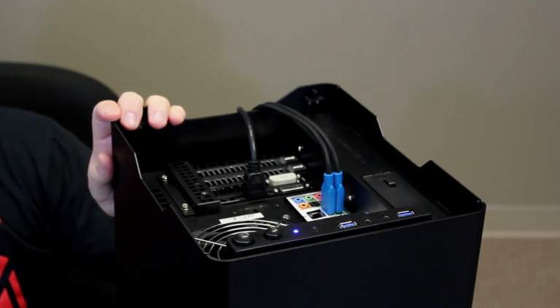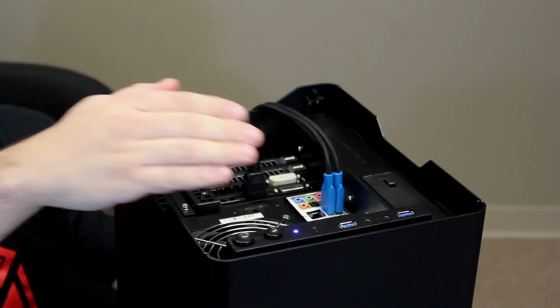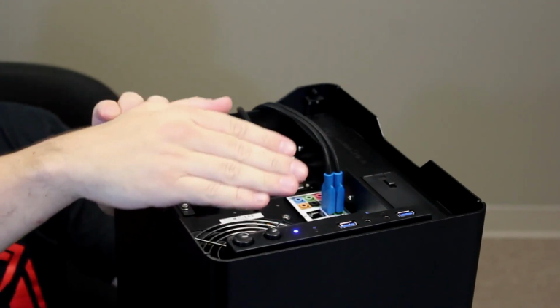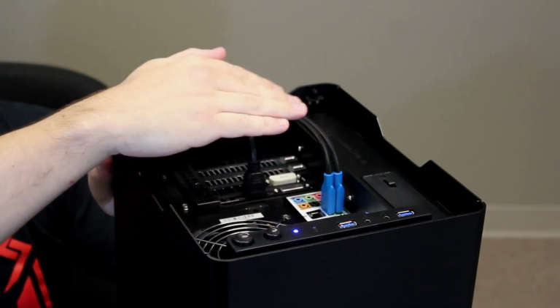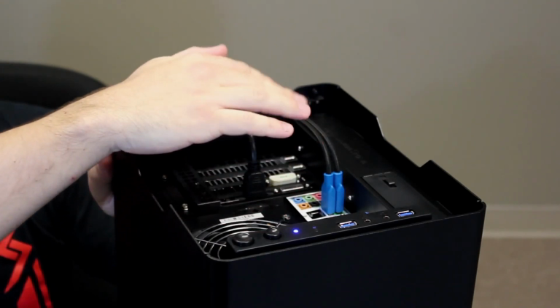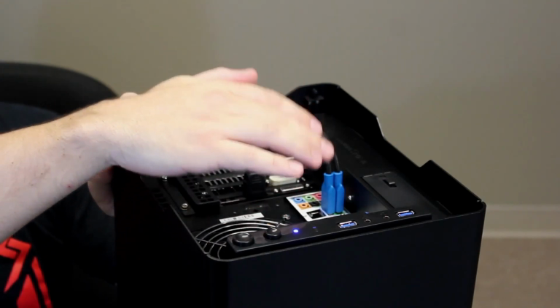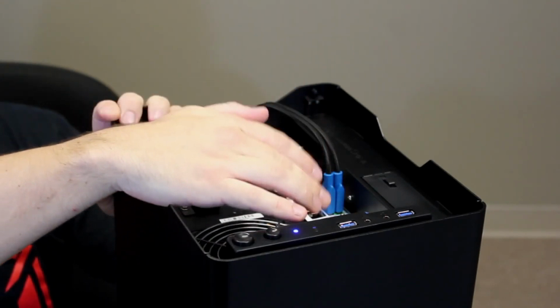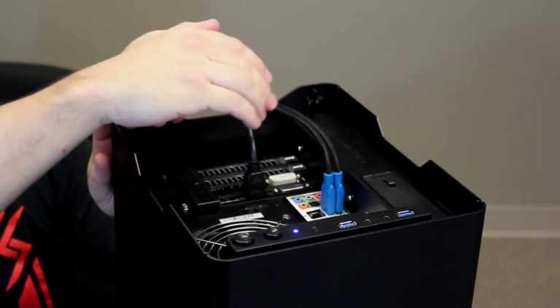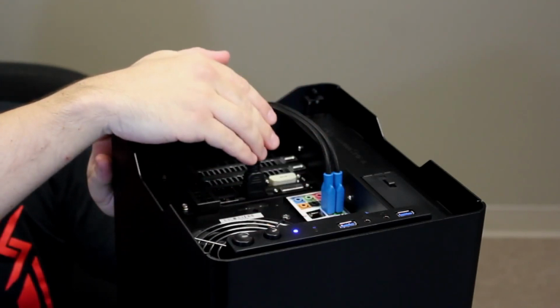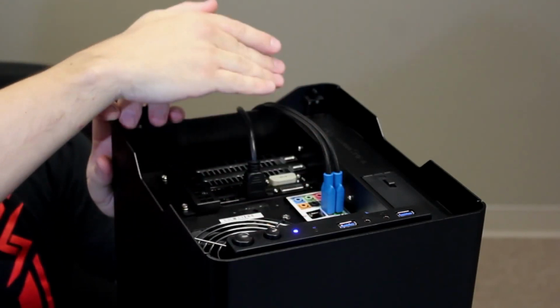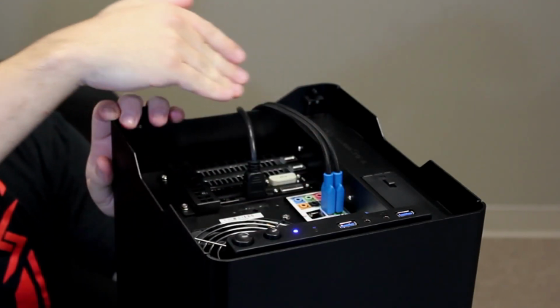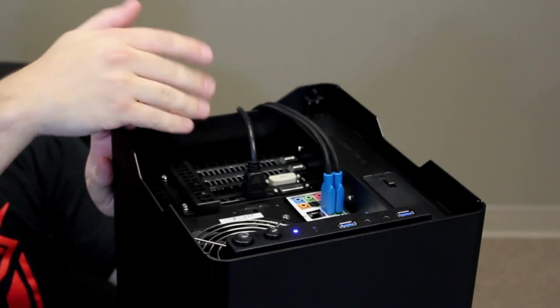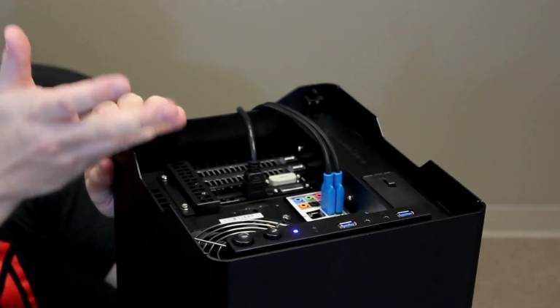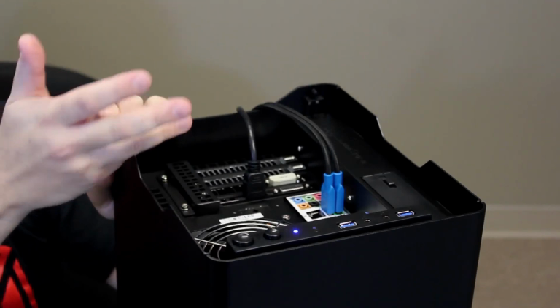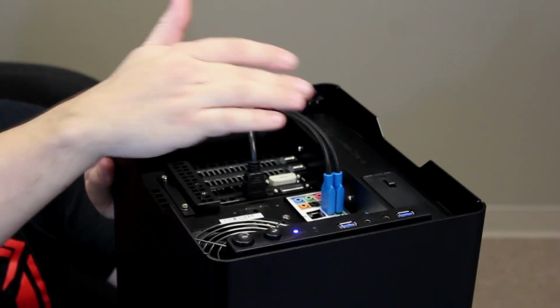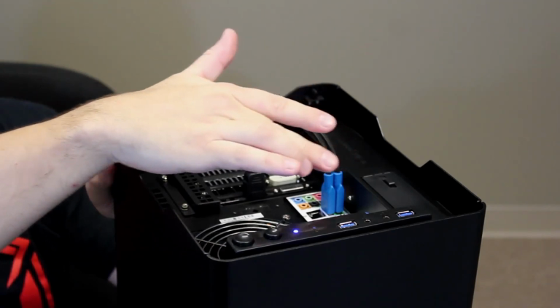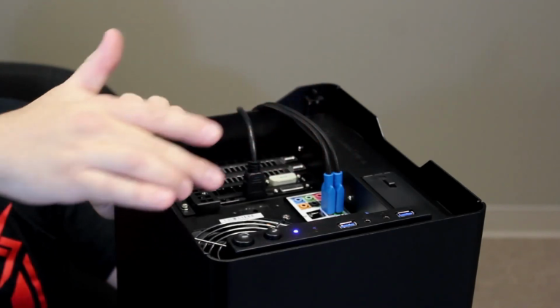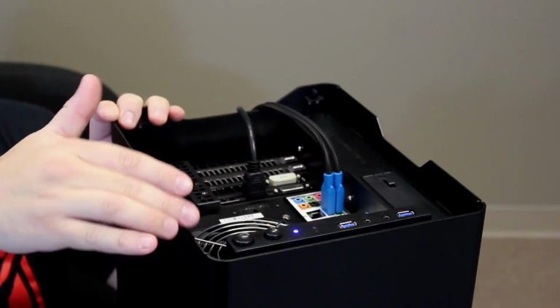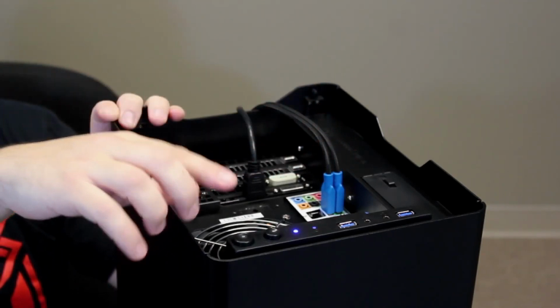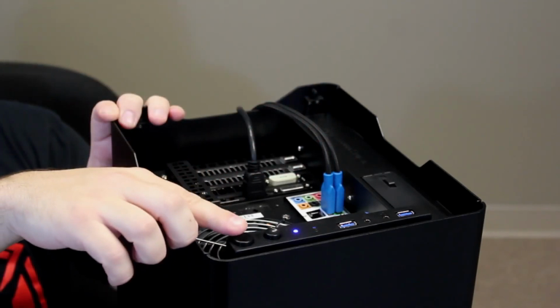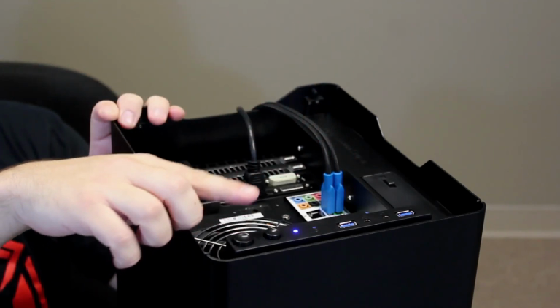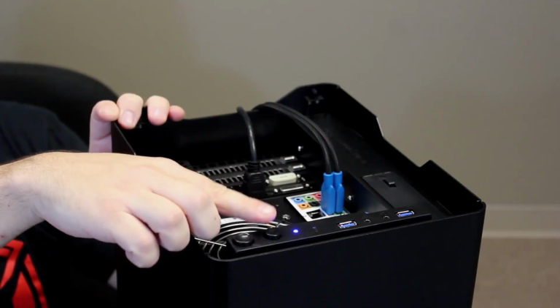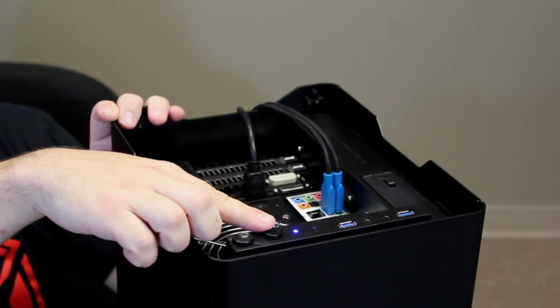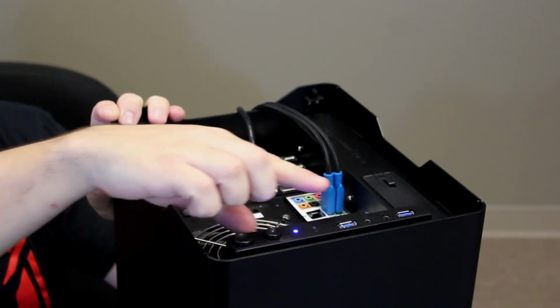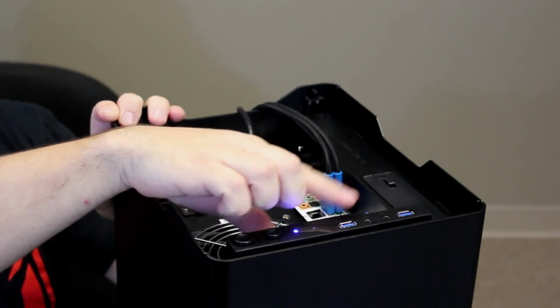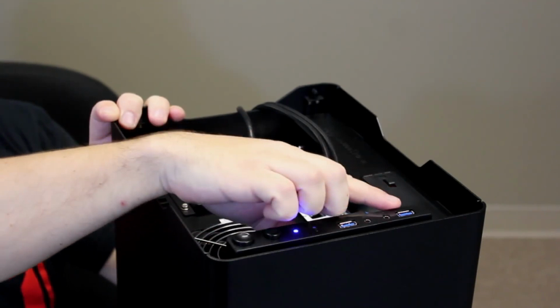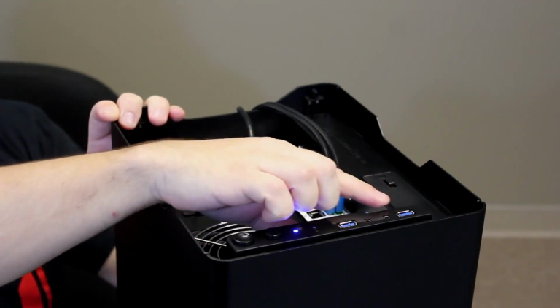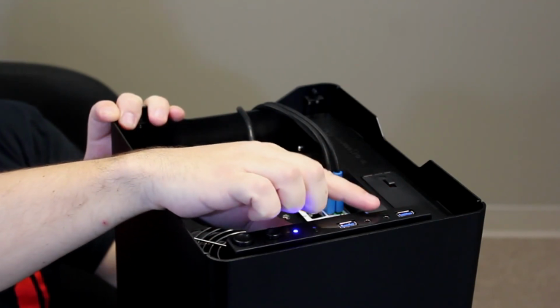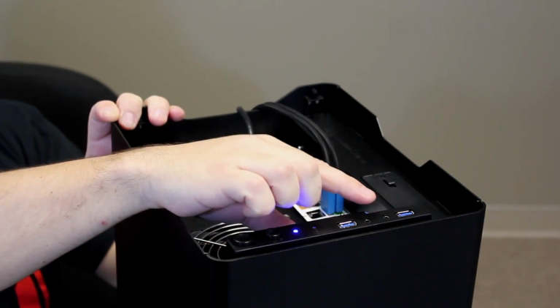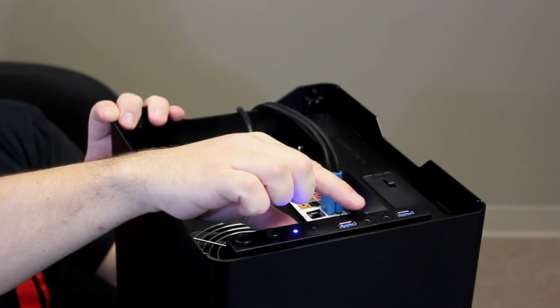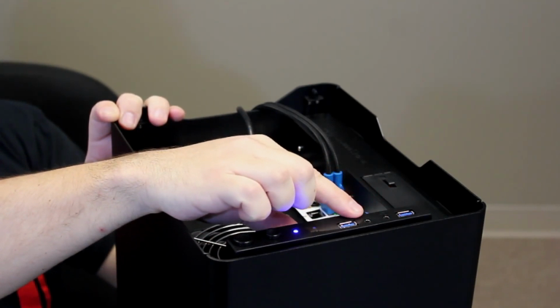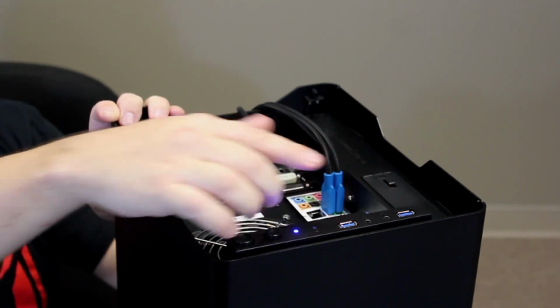This gives you easy access to all of Enix's mainboard, video card, and expansion port connectors. On the front leading edge, we also have our power button, reset button, two USB 3.0s, a headphone port, and a microphone port.